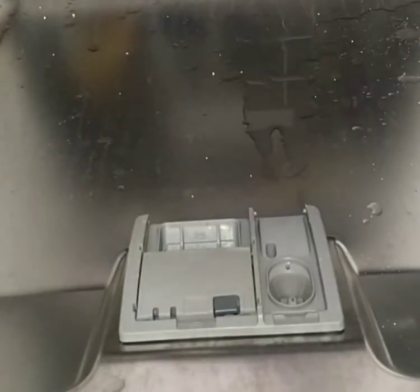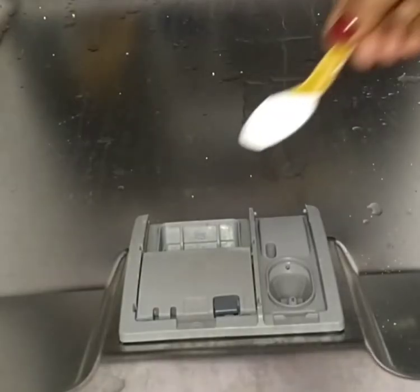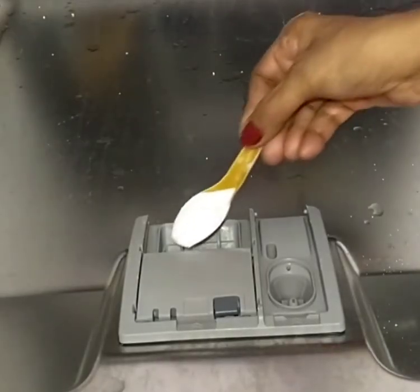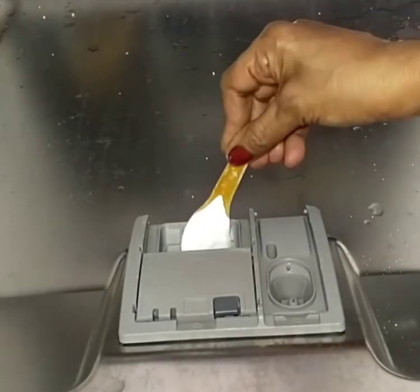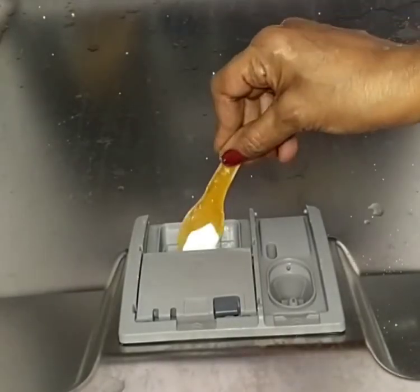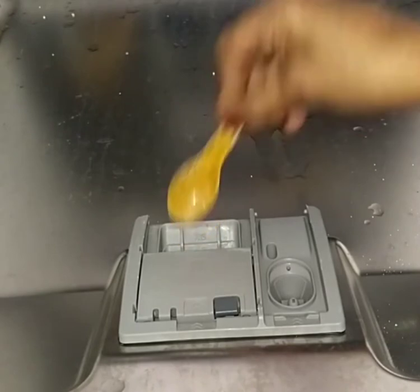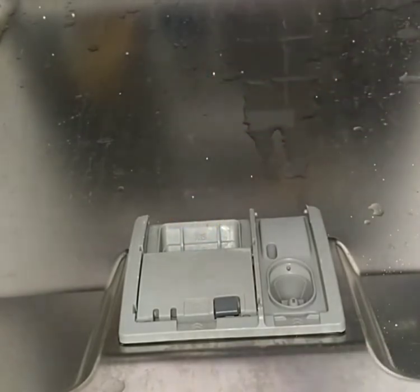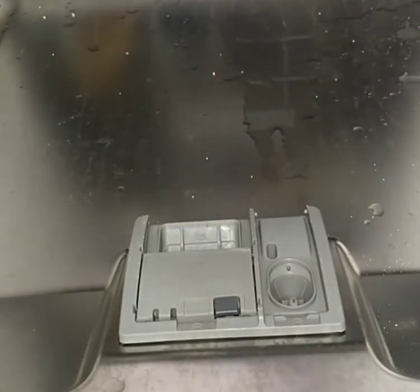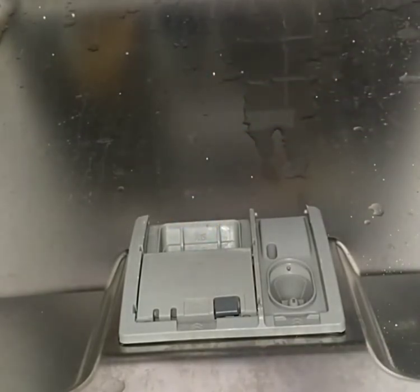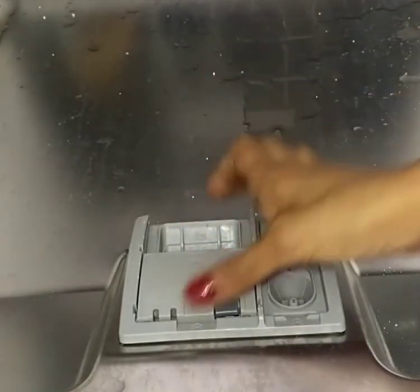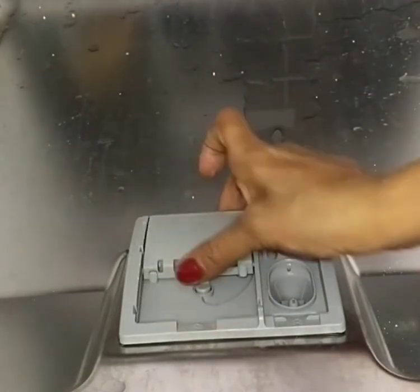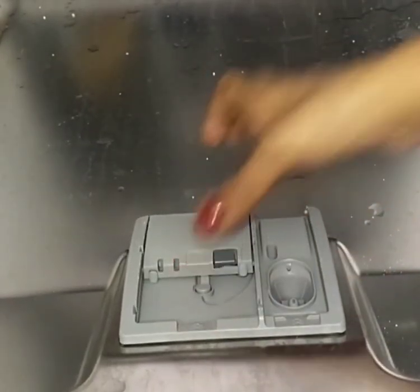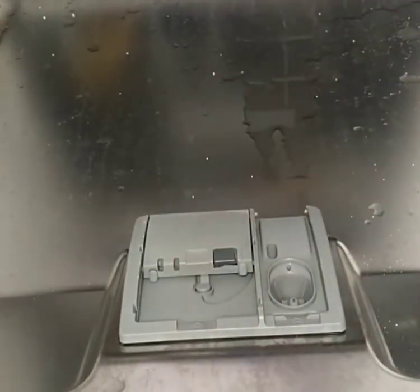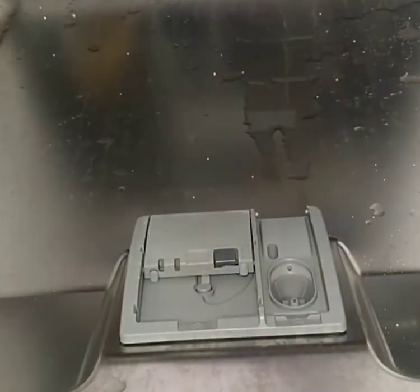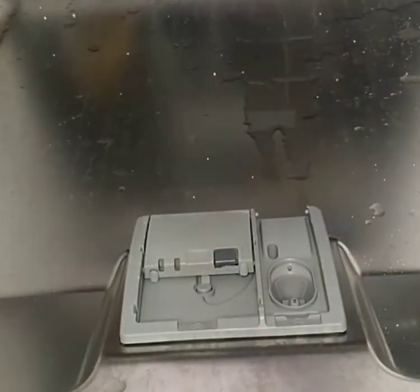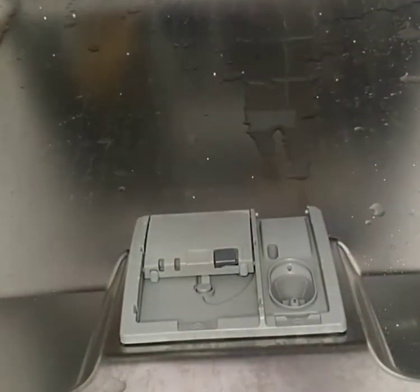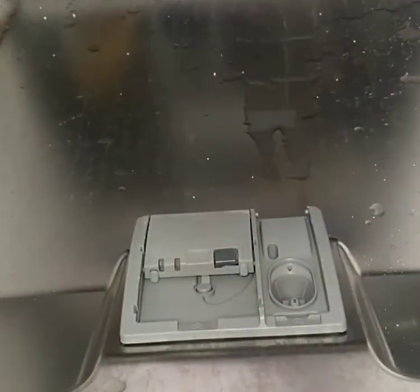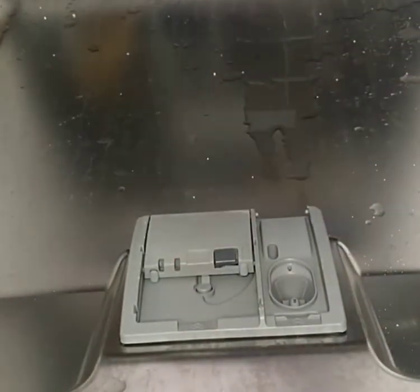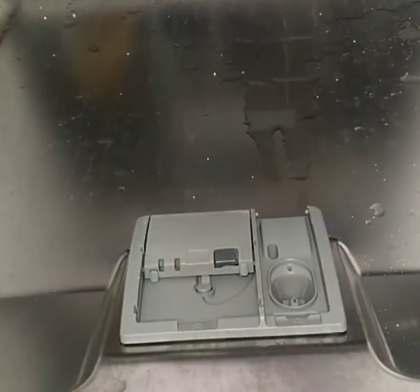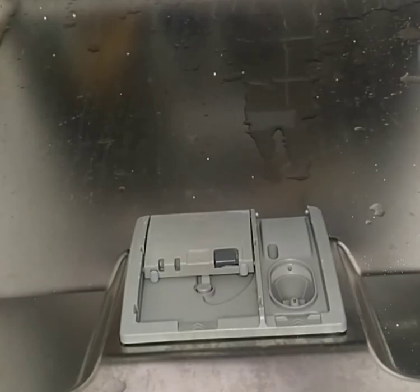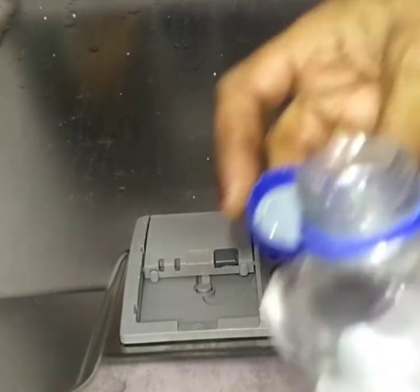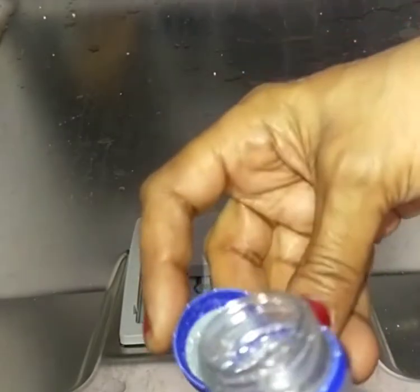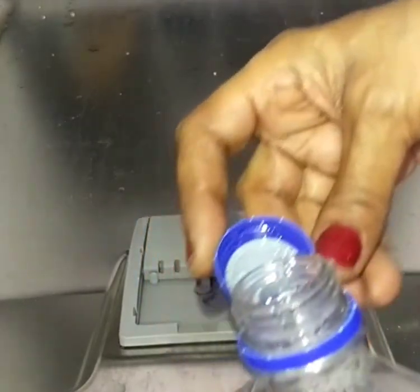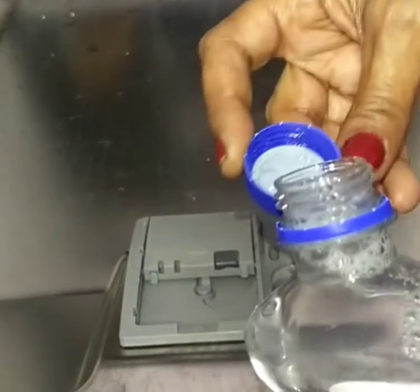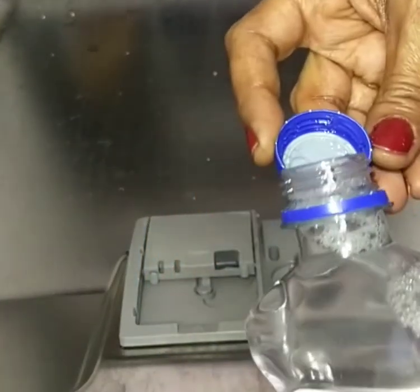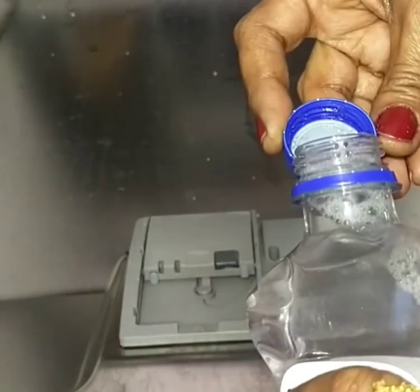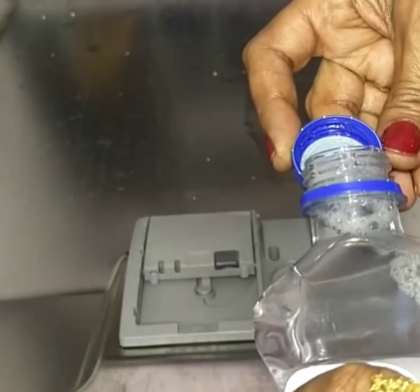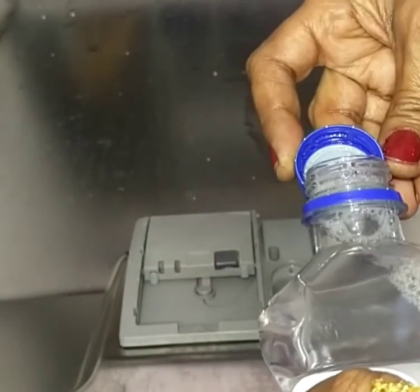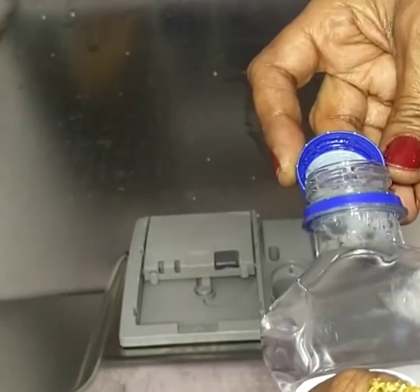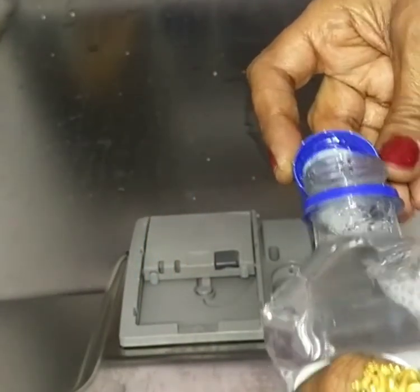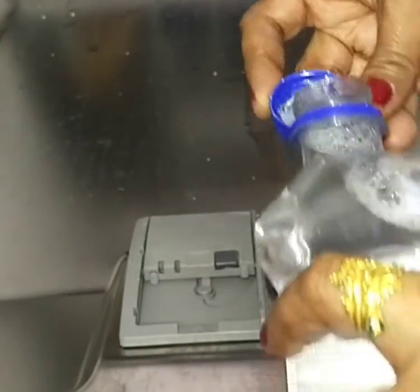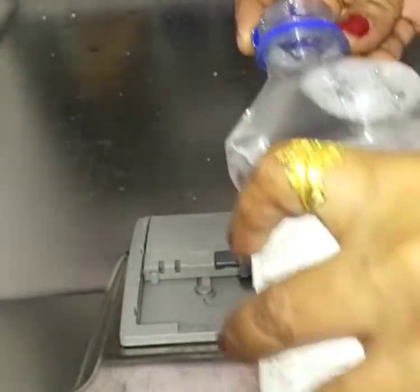Inside the door there is one socket. Add half to one spoon of detergent depending upon the nature and load of utensils. Besides there is another socket — add half to one cup of the rinse aid.